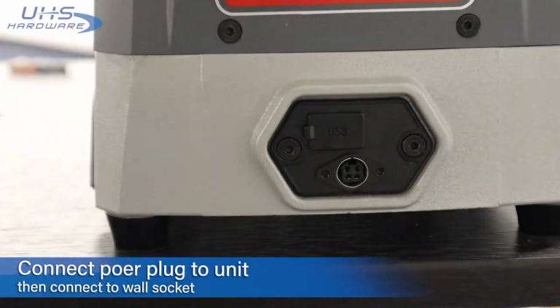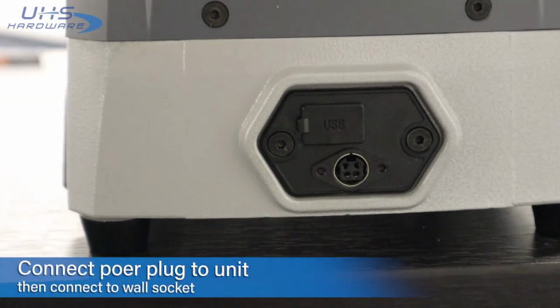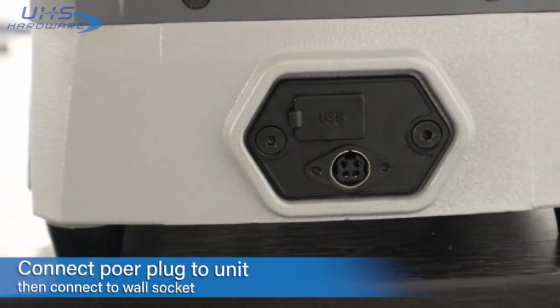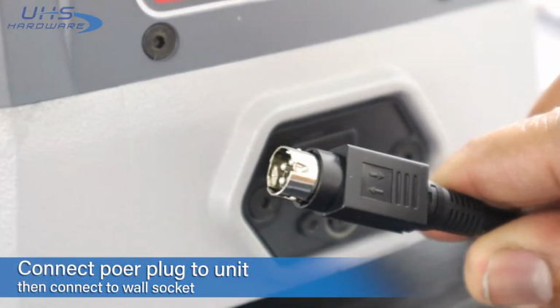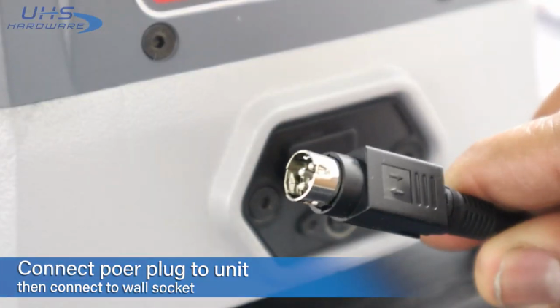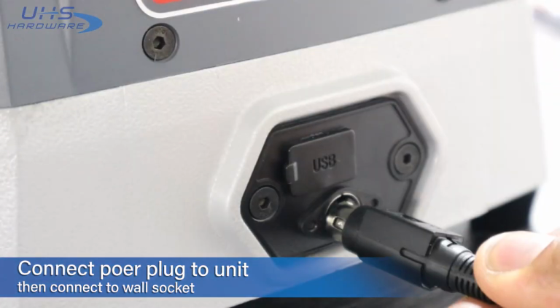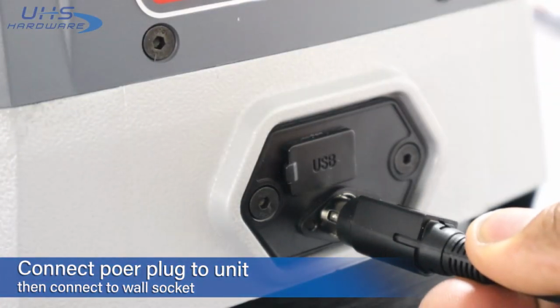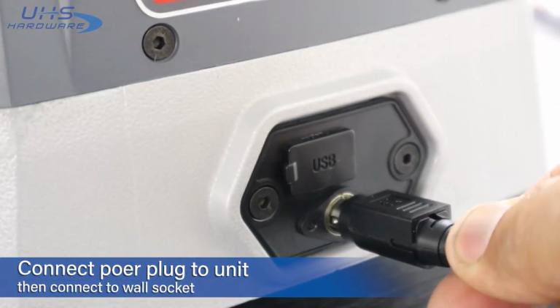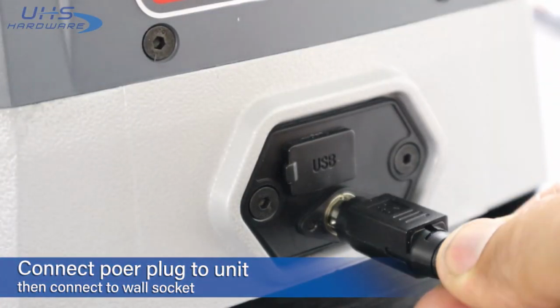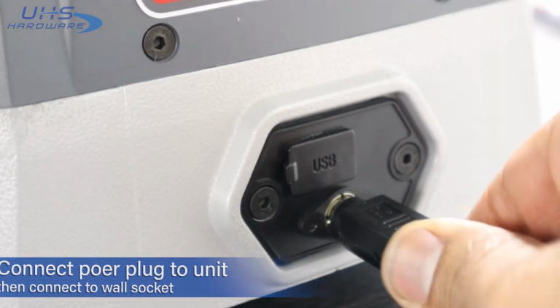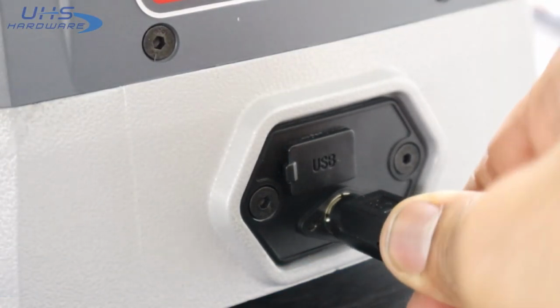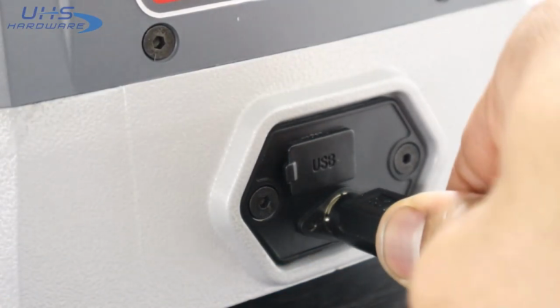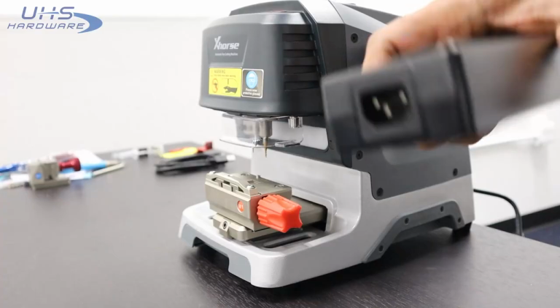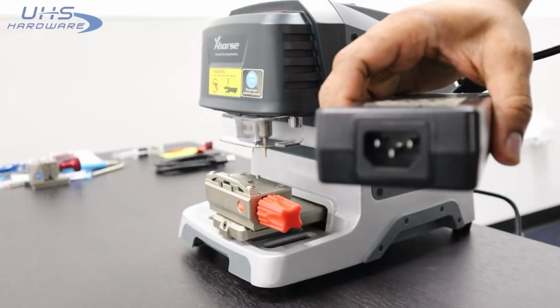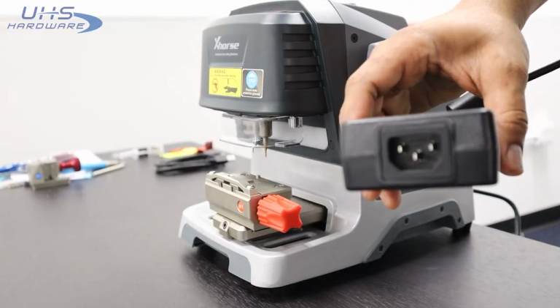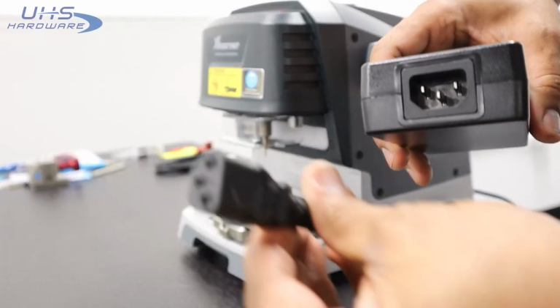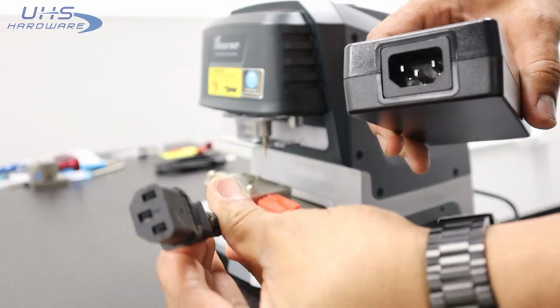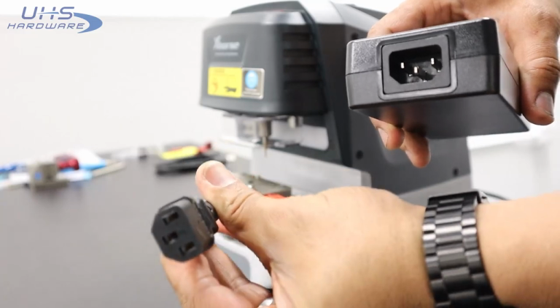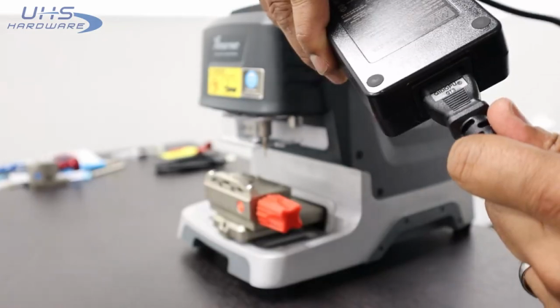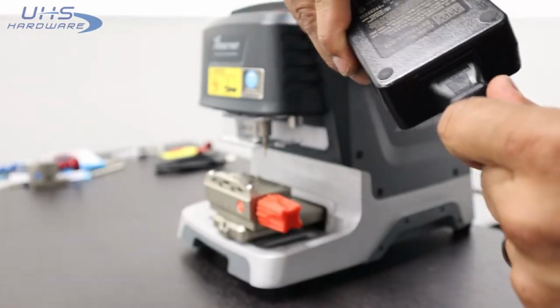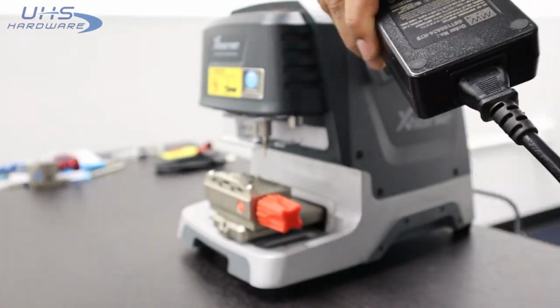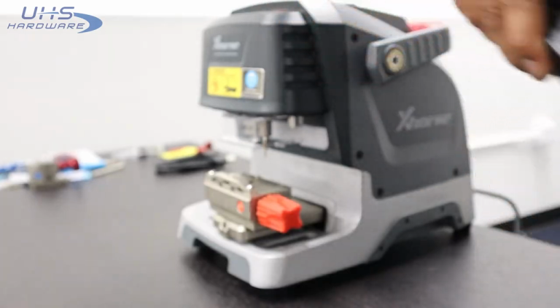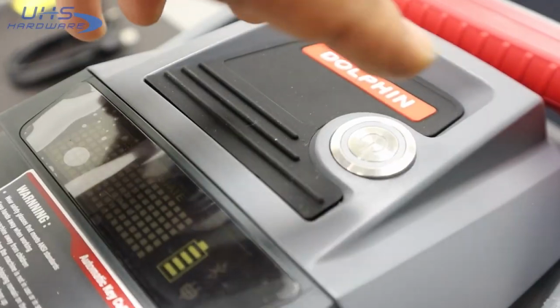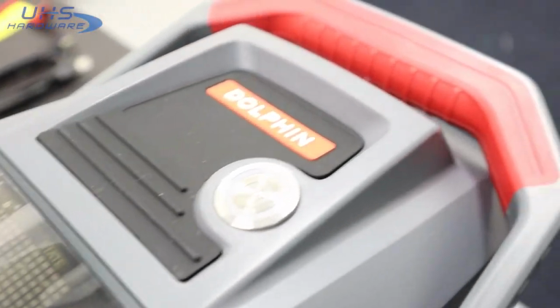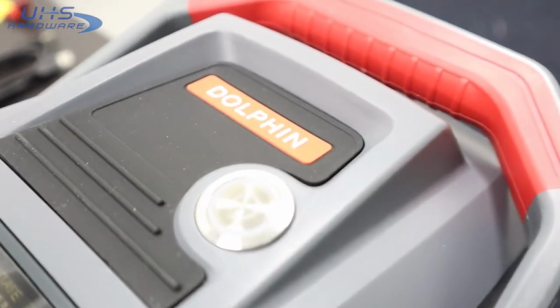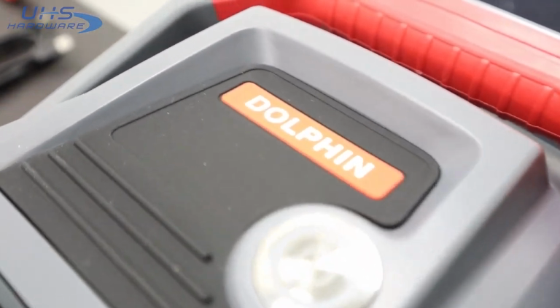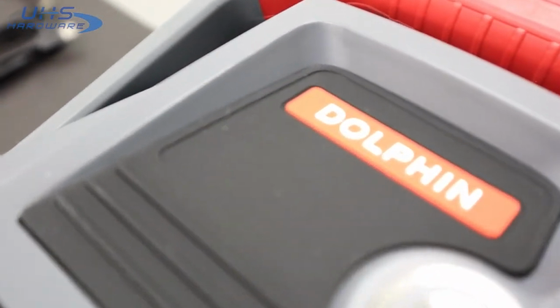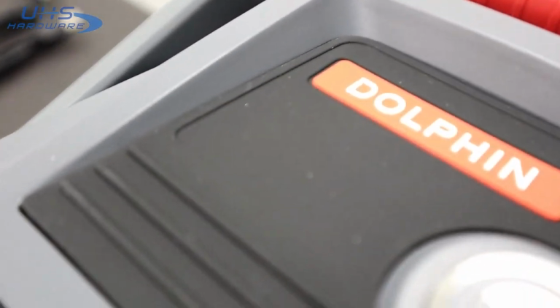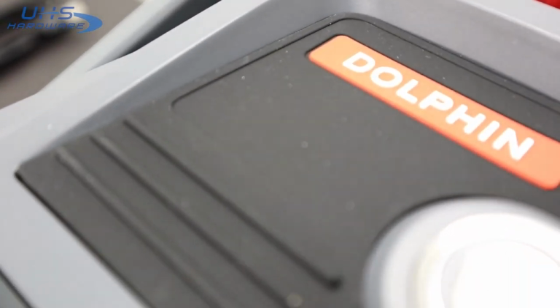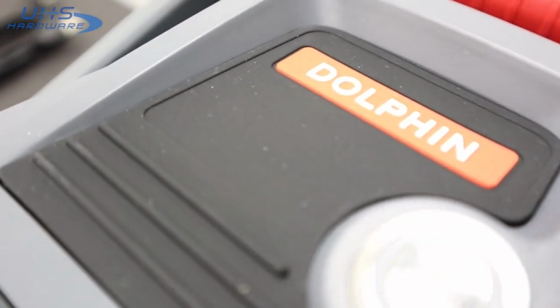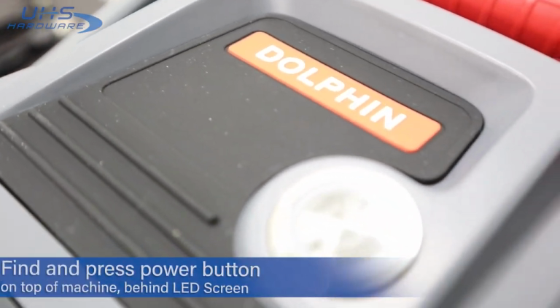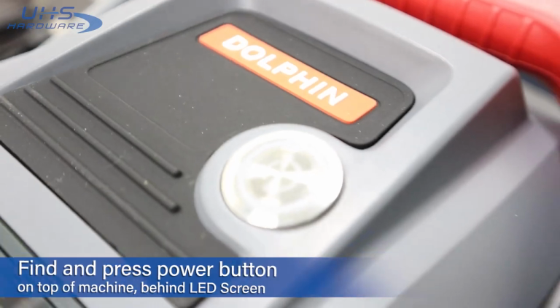Plug the adapter into the rear of the Dolphin unit, then plug the female side of the power cable into the adapter base and the male end into the outlet.